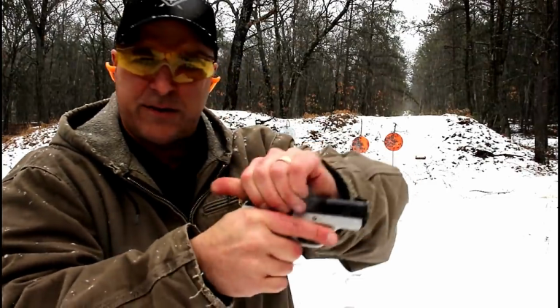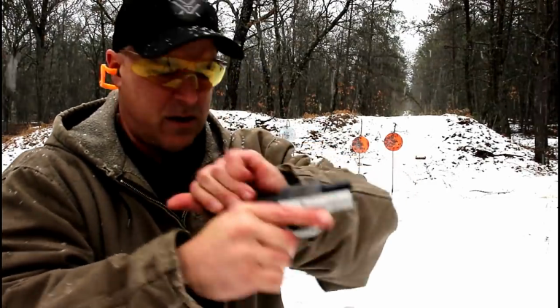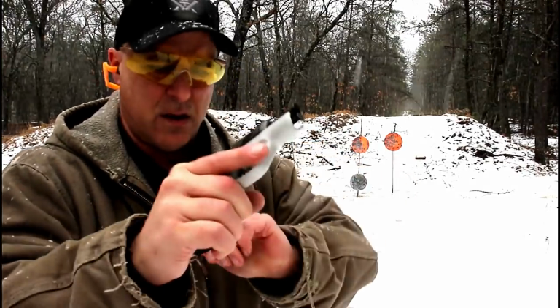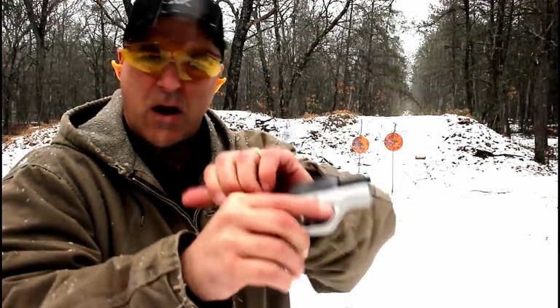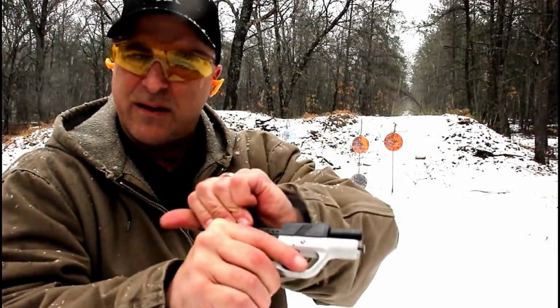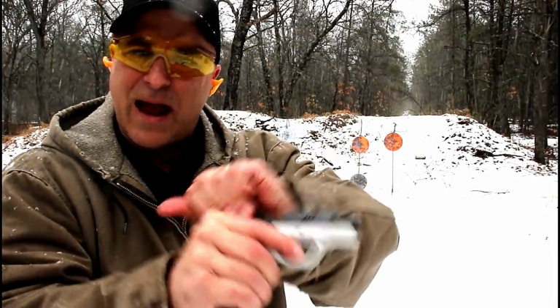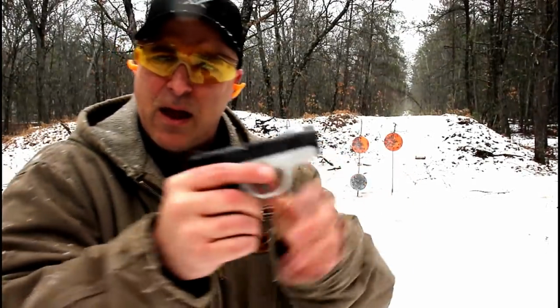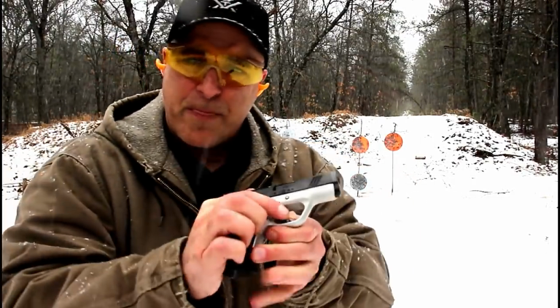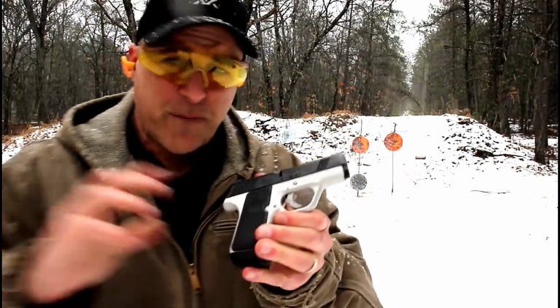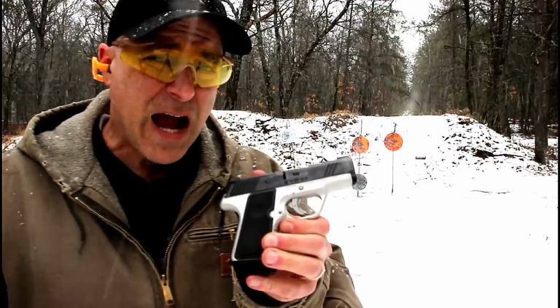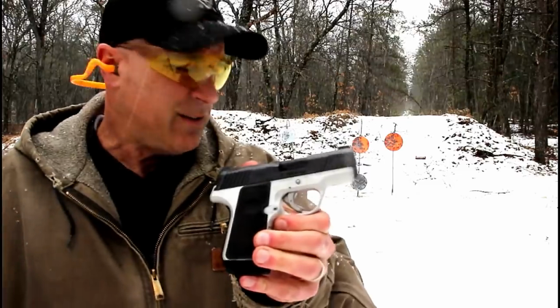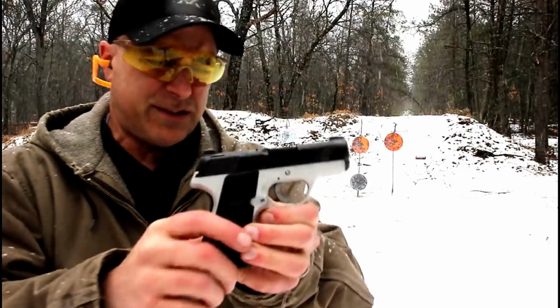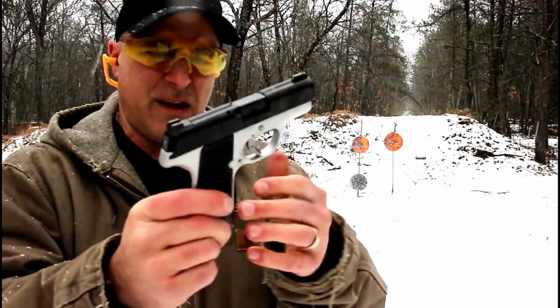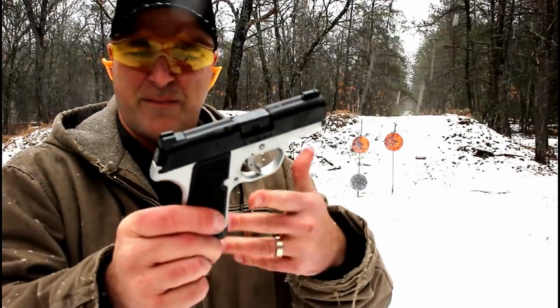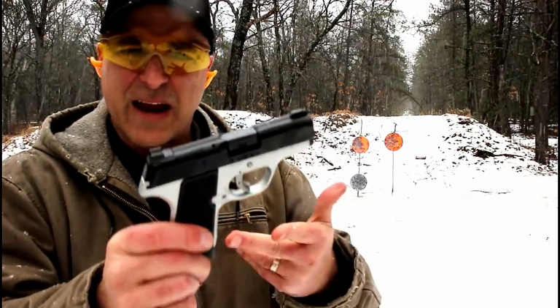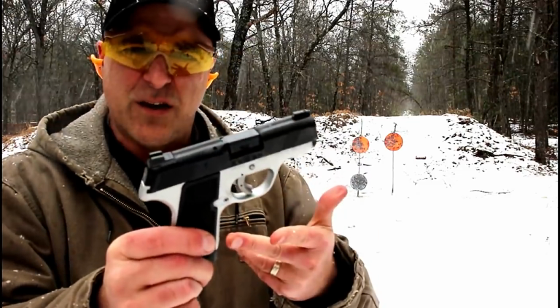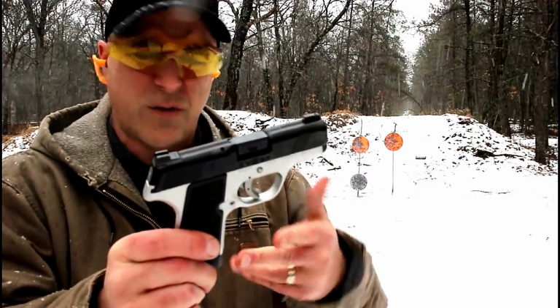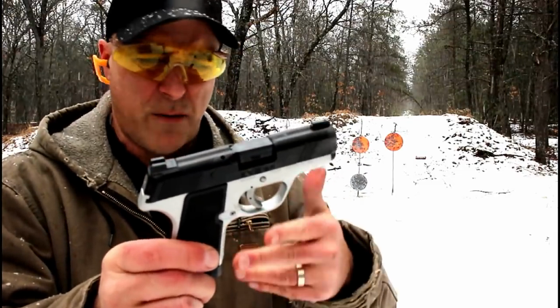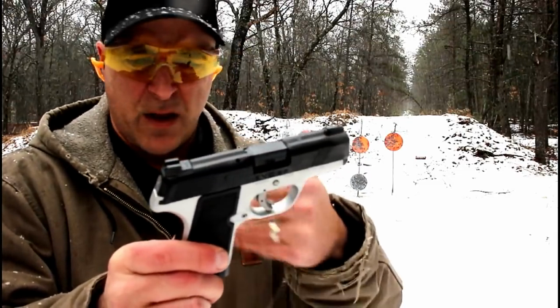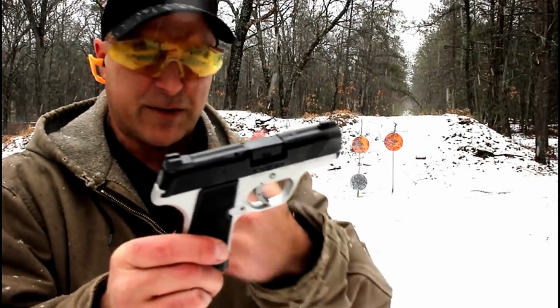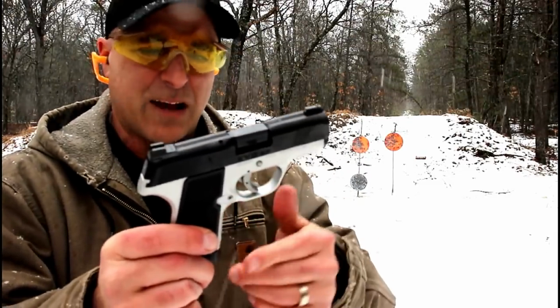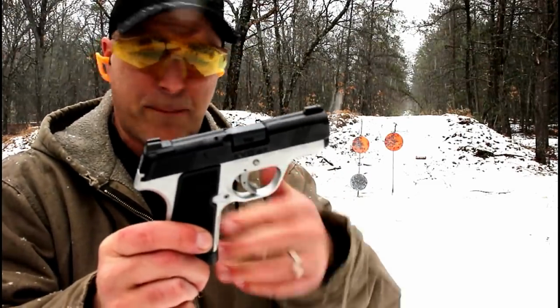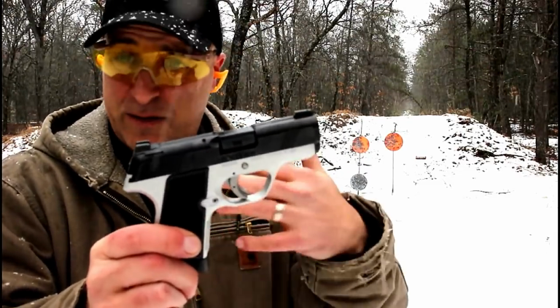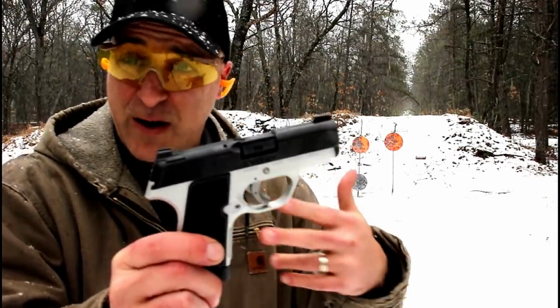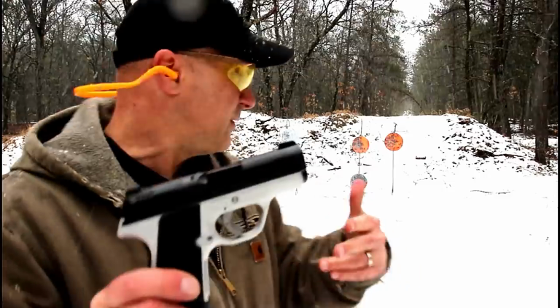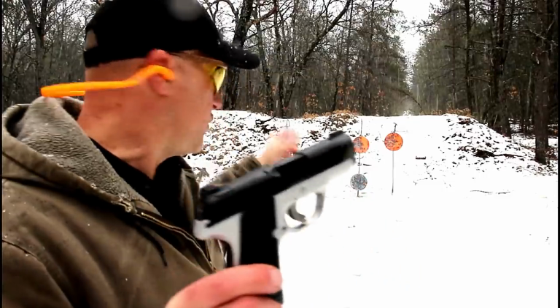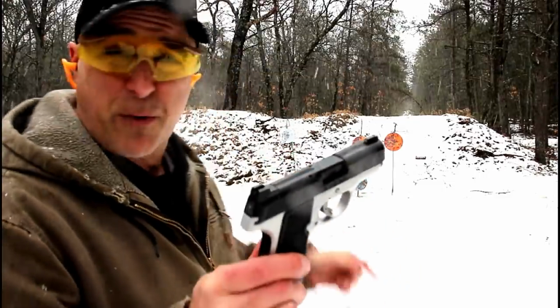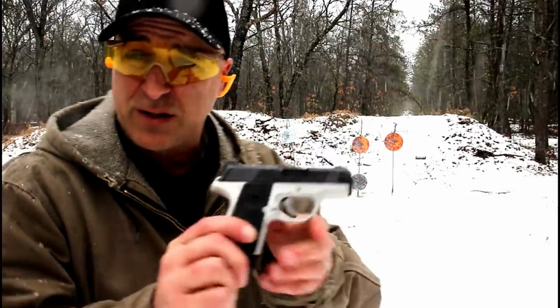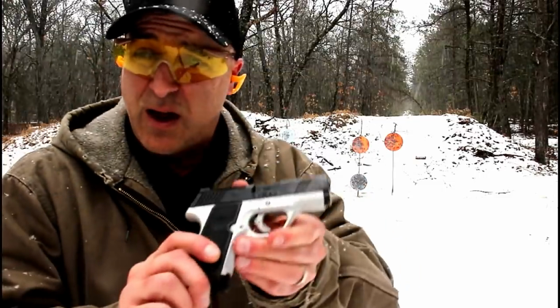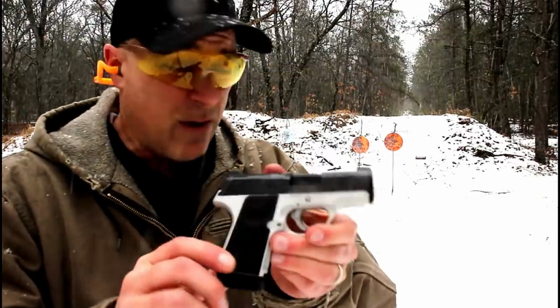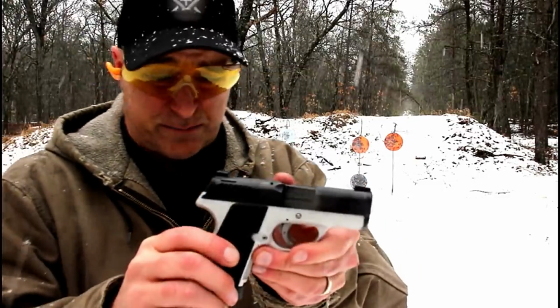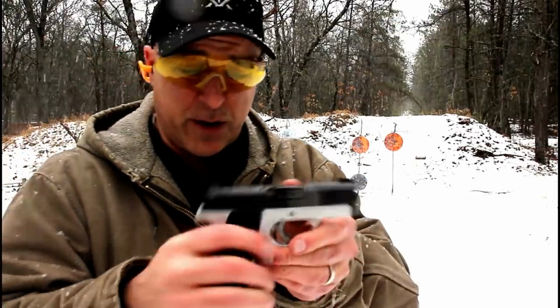Let's see — it did lock back that time. First shots, let's see if that continues or if the slide locks back. But as far as my shooting impressions, that was pretty good.